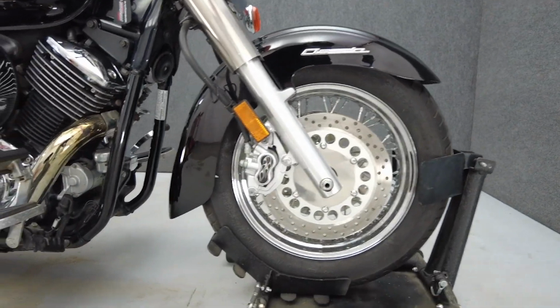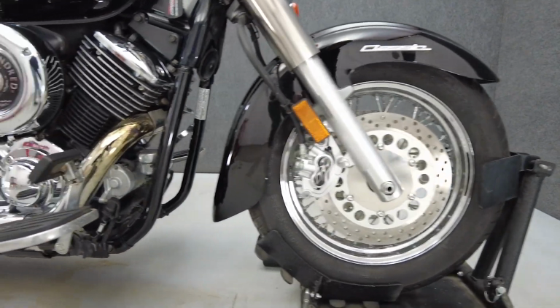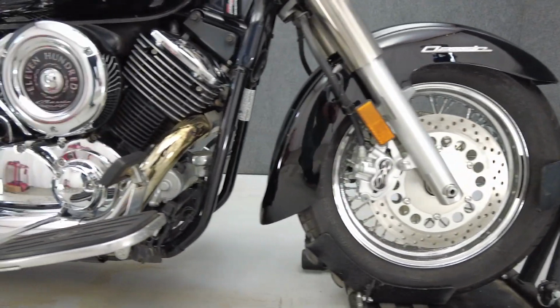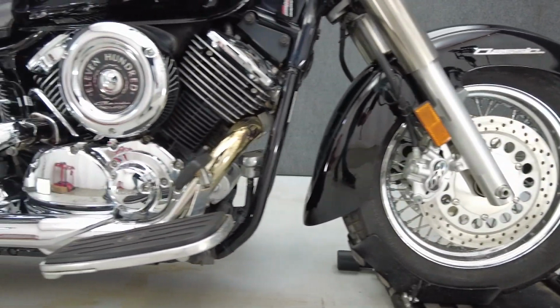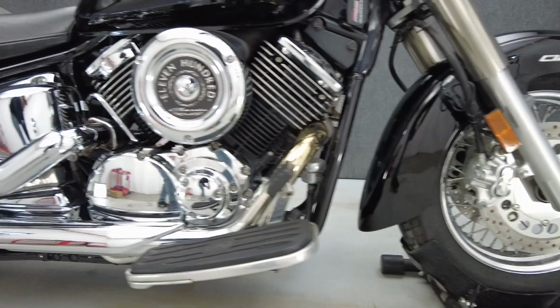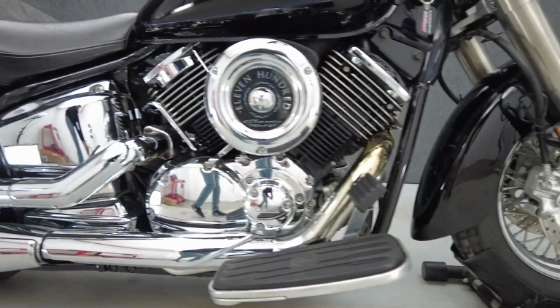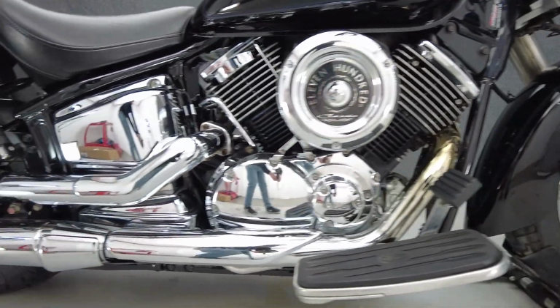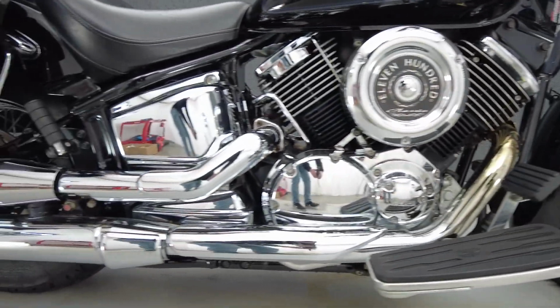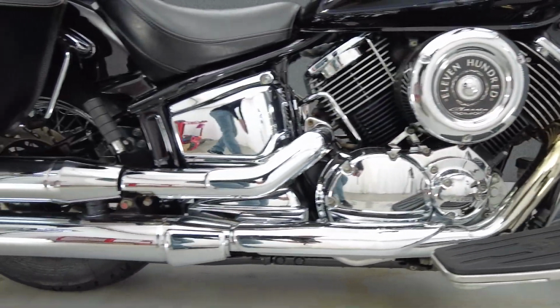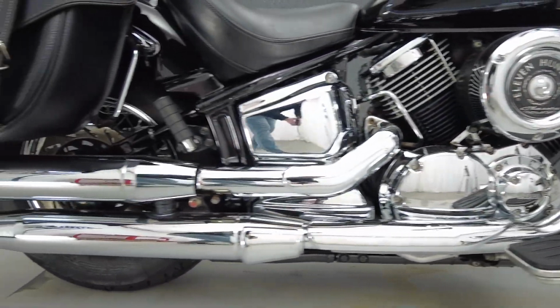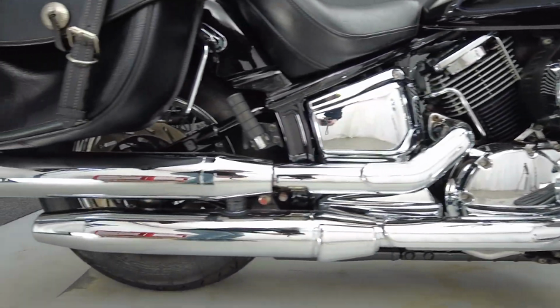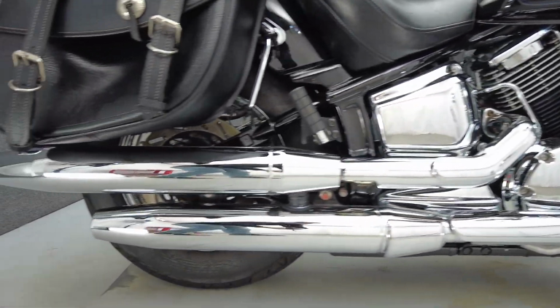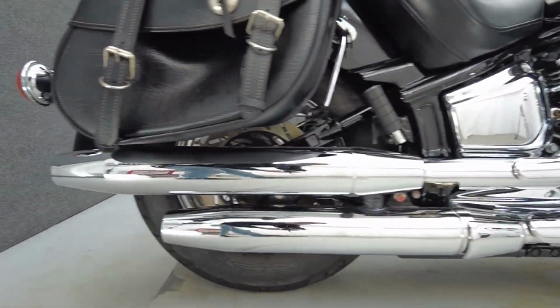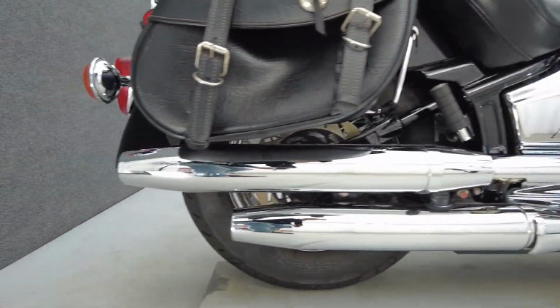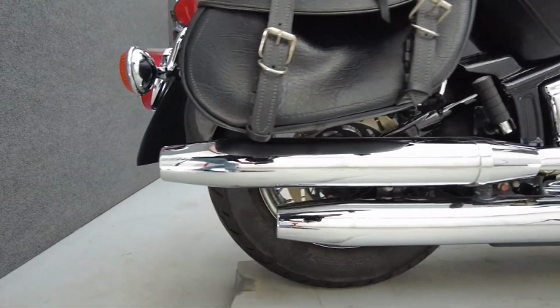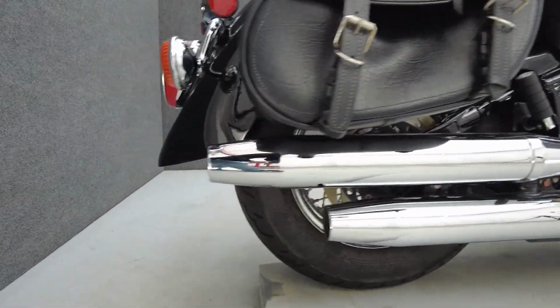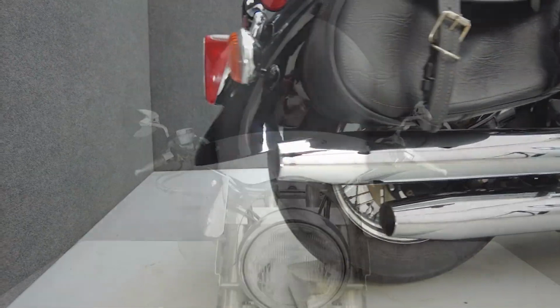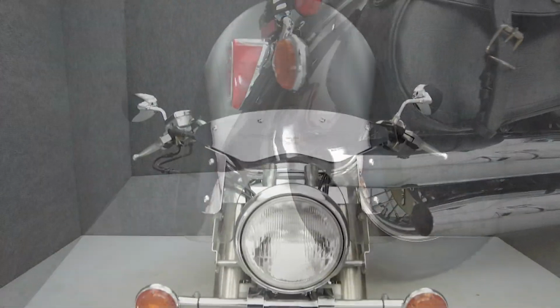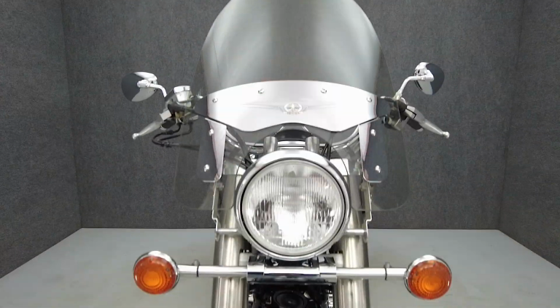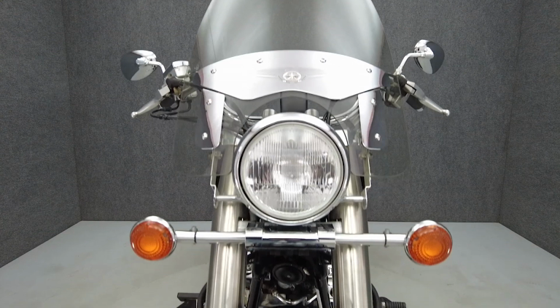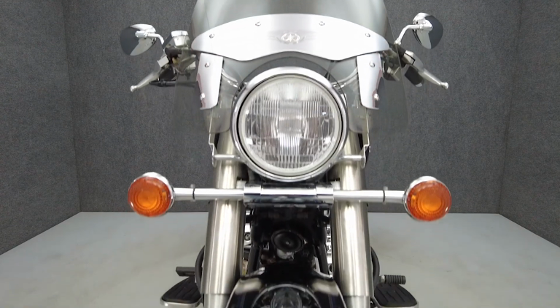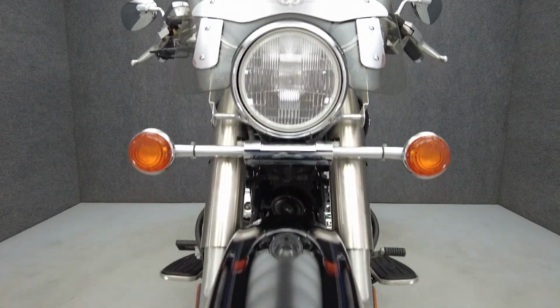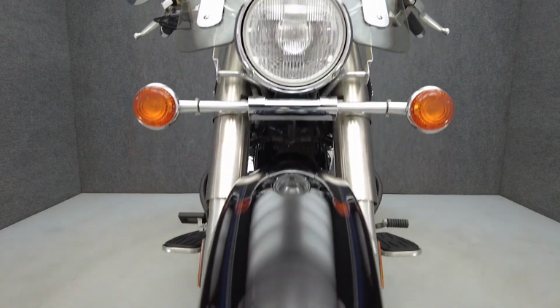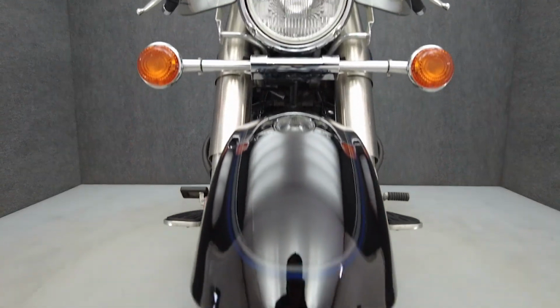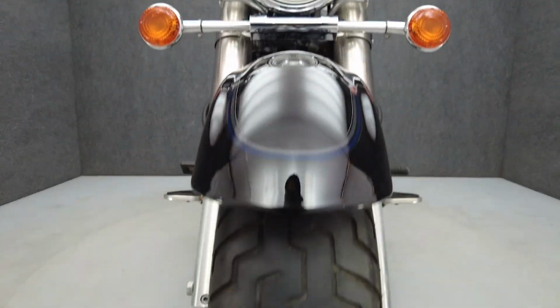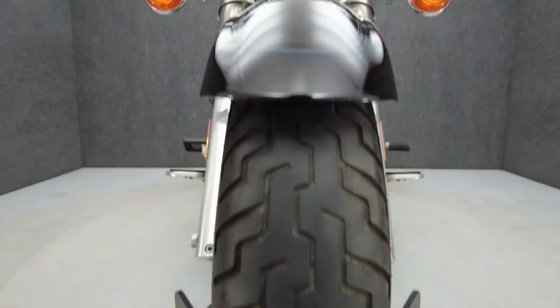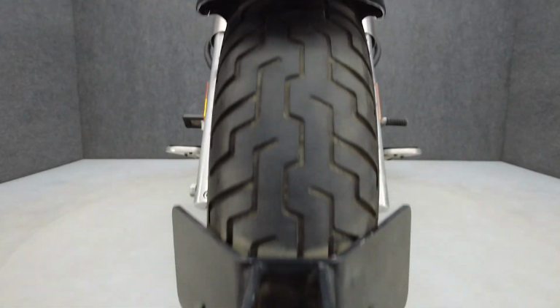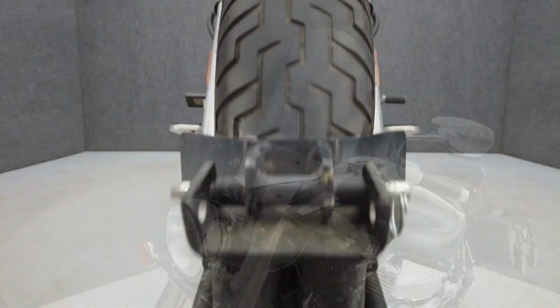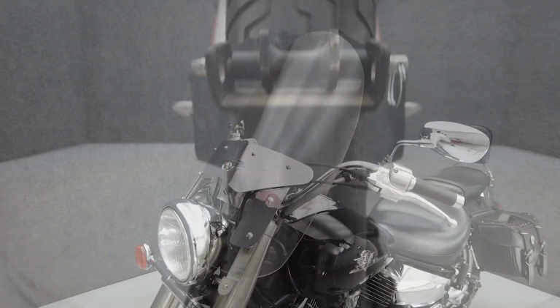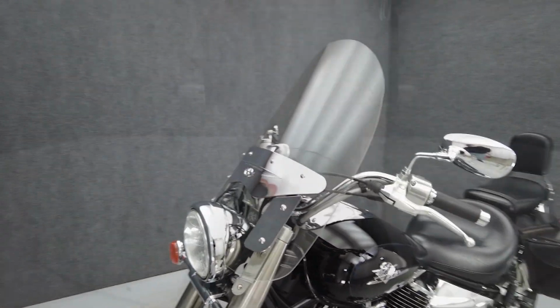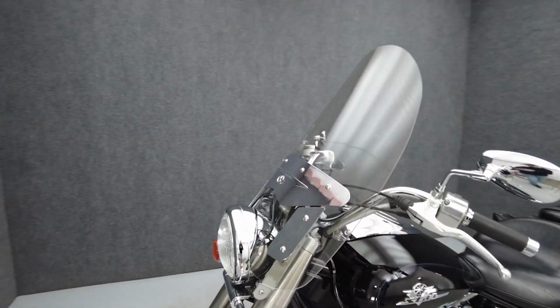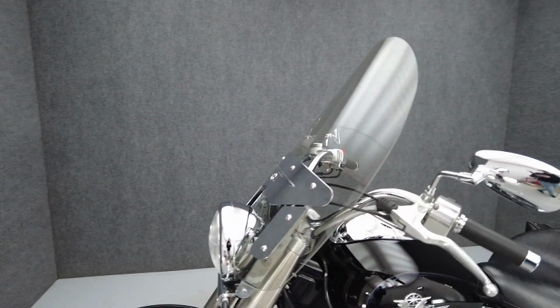Powered by a 1,063cc V-twin engine, the V-Star puts 62 horsepower and 62 foot-pounds of torque through a 5-speed transmission. It has a 28-inch seat height and weighs in at 634 pounds.